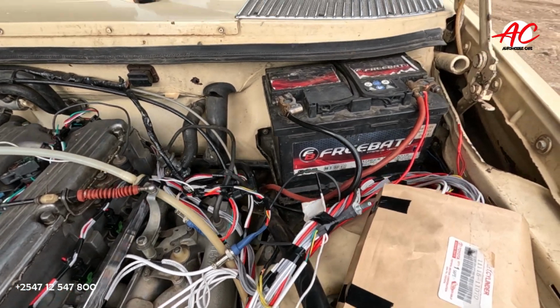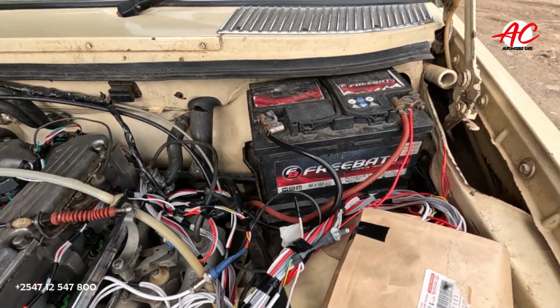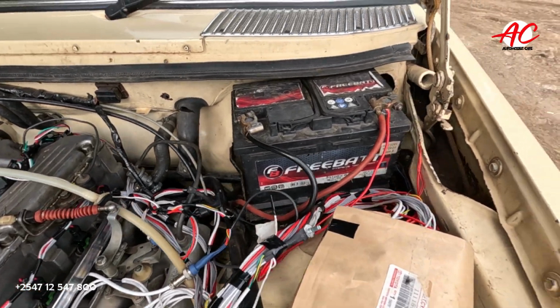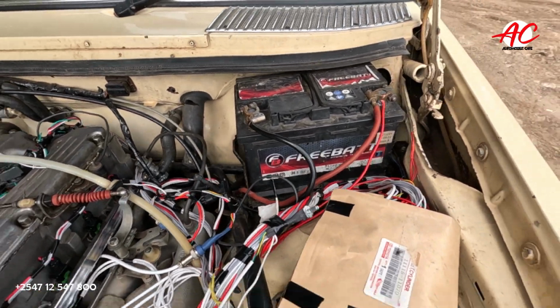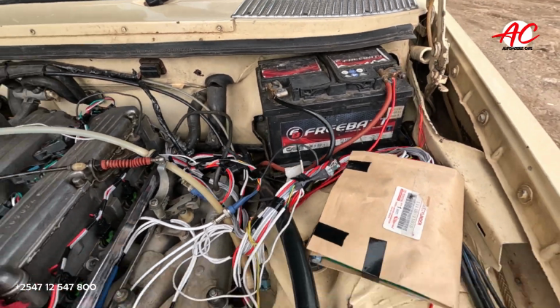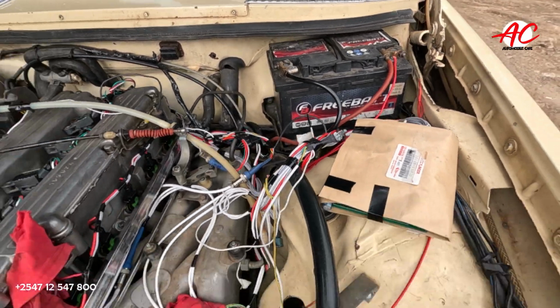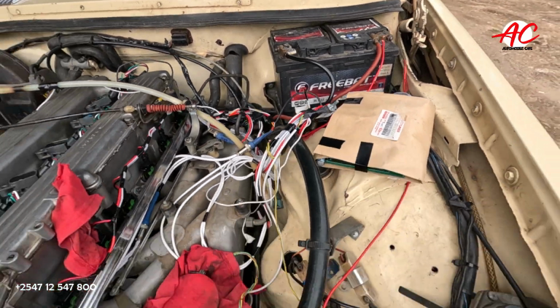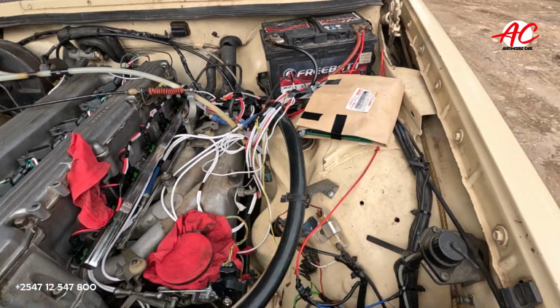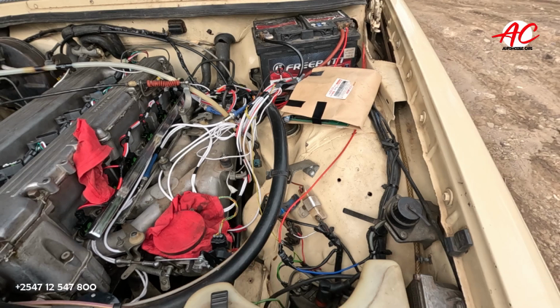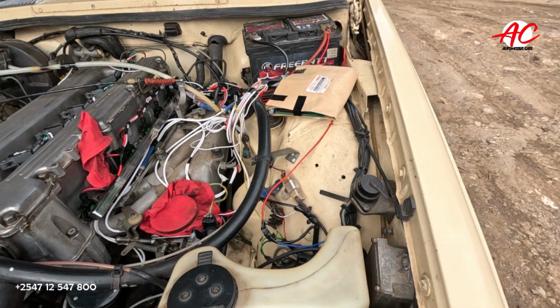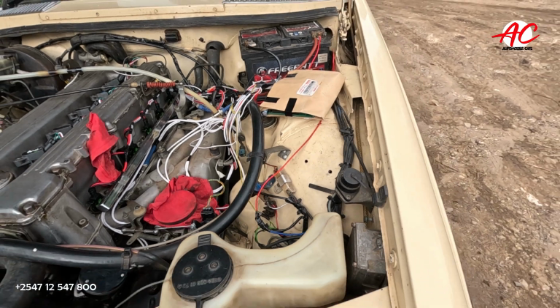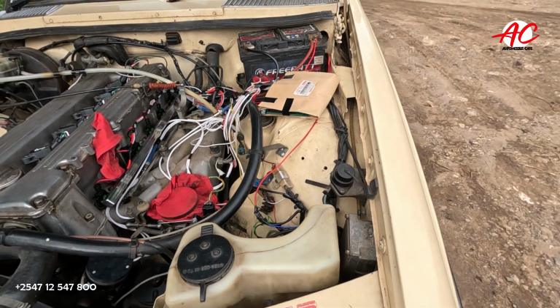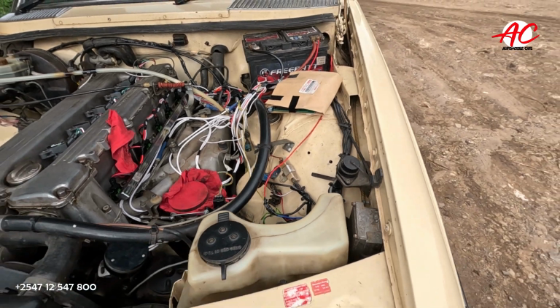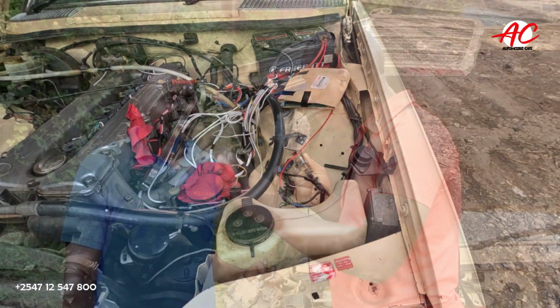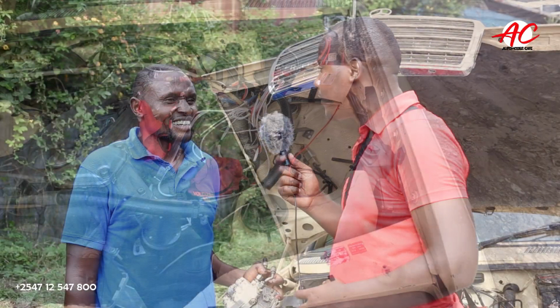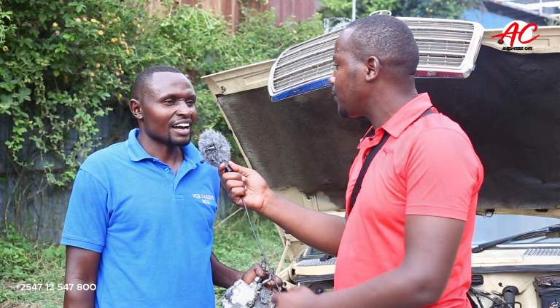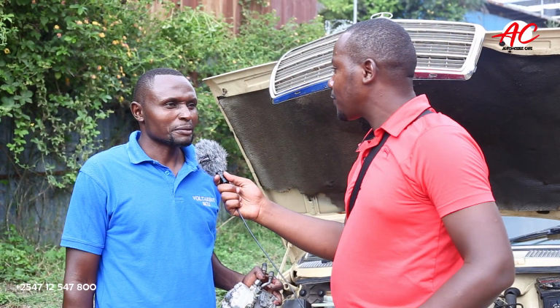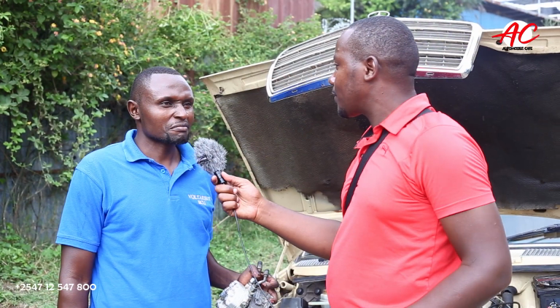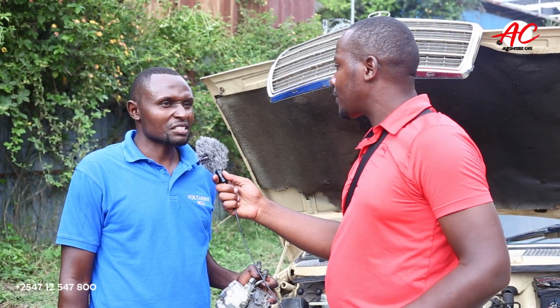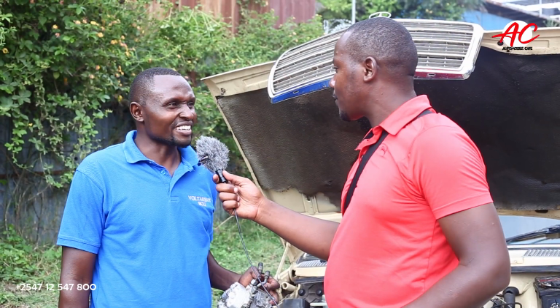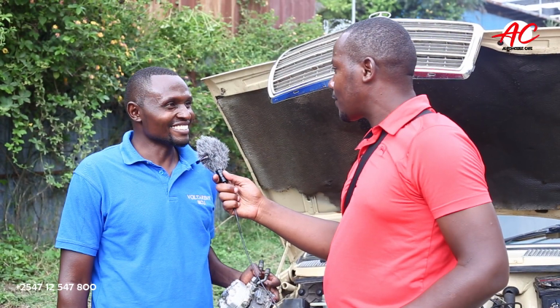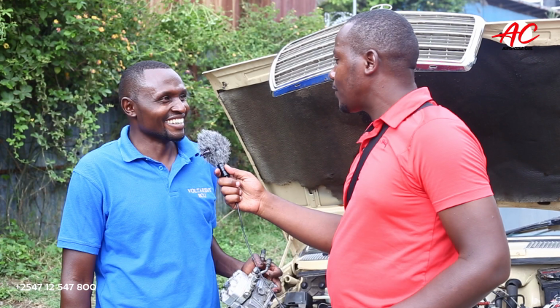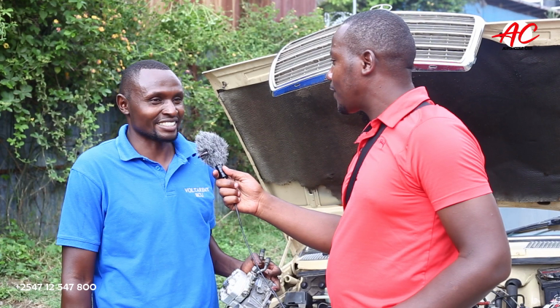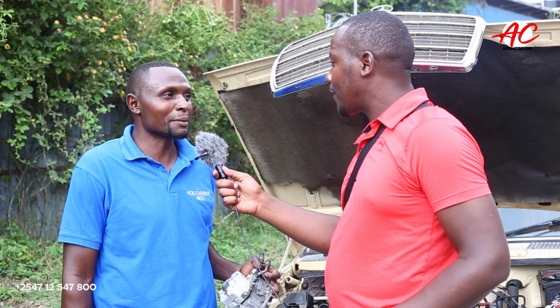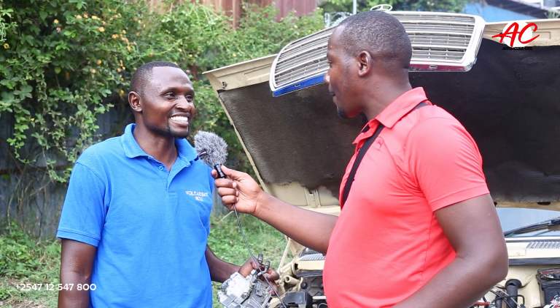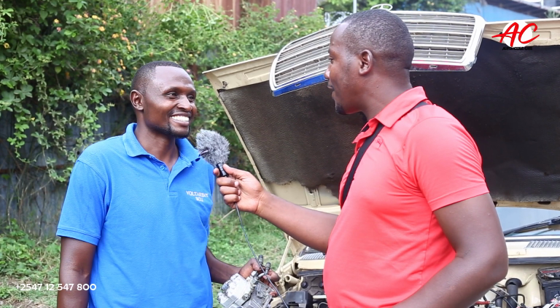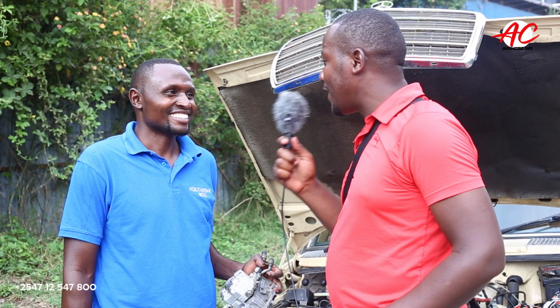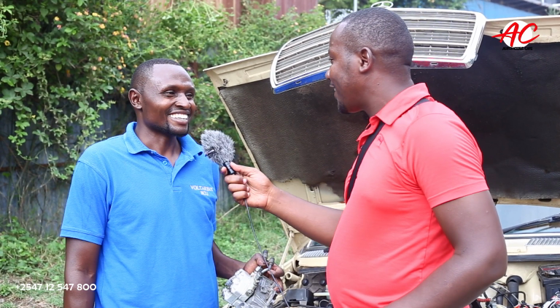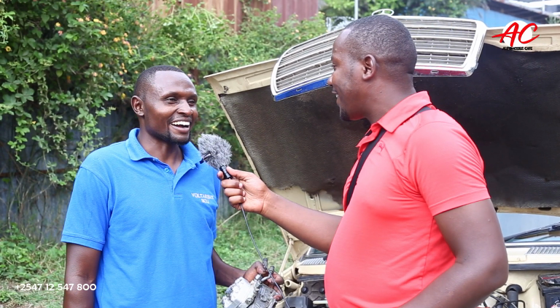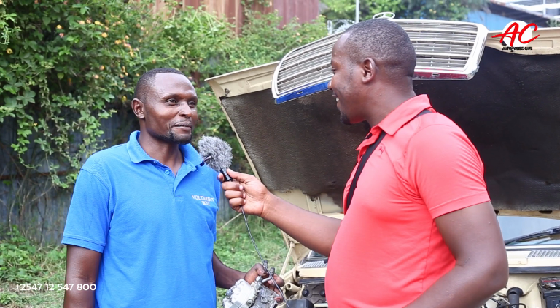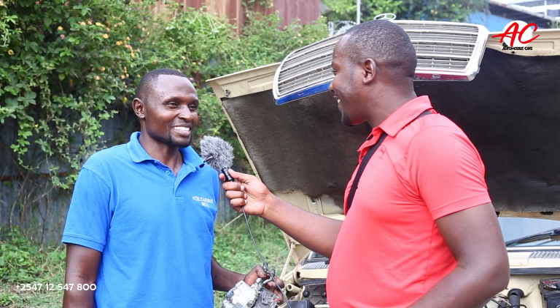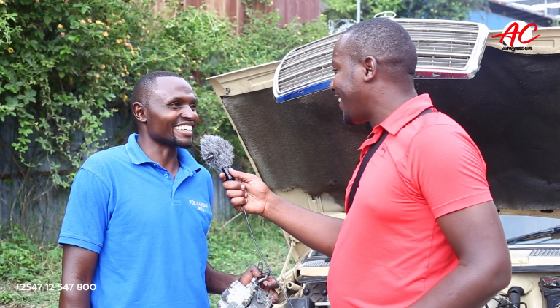How many projects have you converted from carburetor to EFI so far, with the same engine? Slightly over ten, and the number is increasing — every day, to some degree, yes.